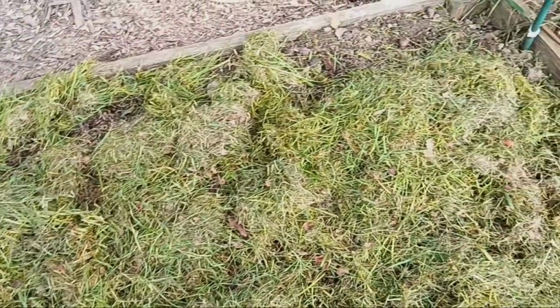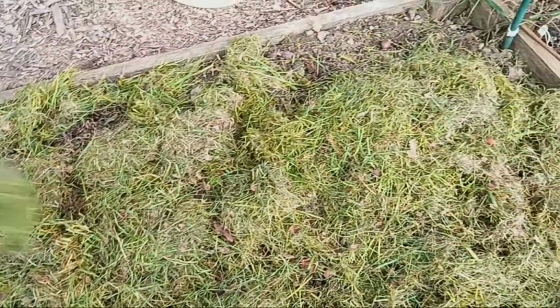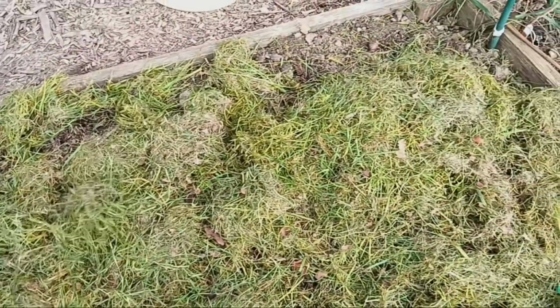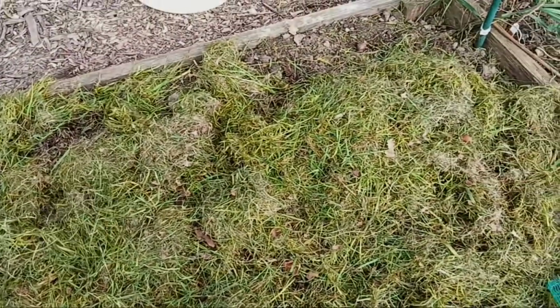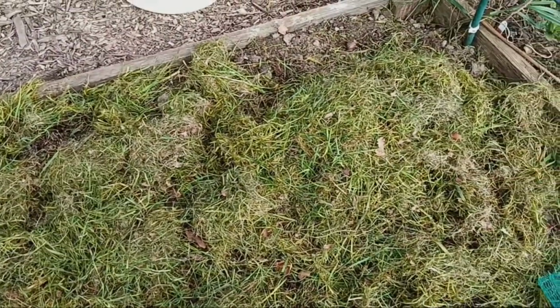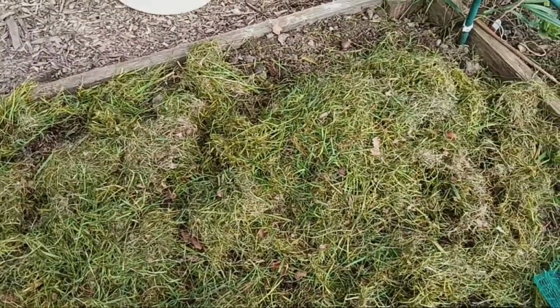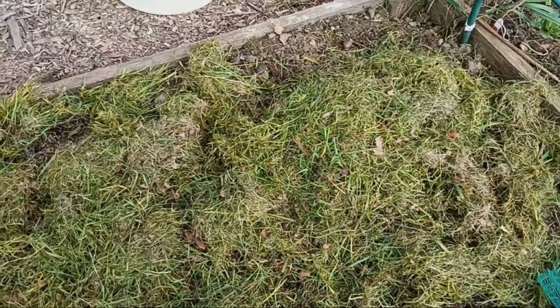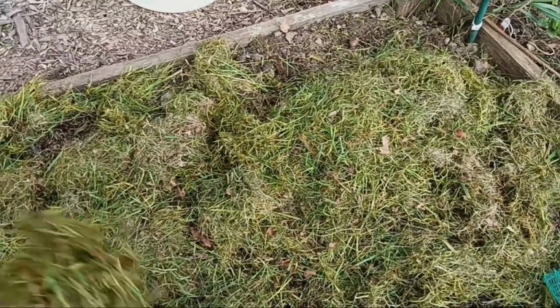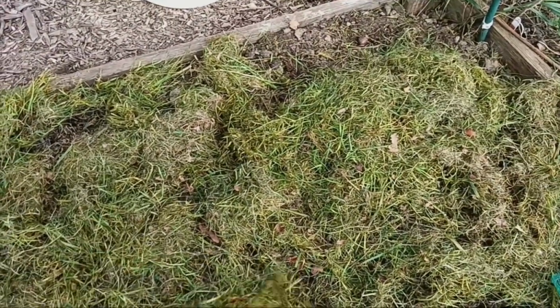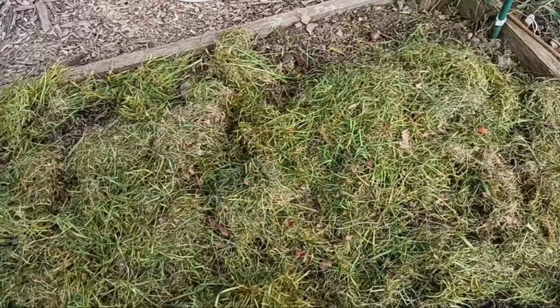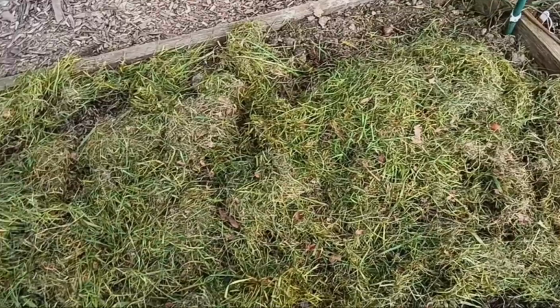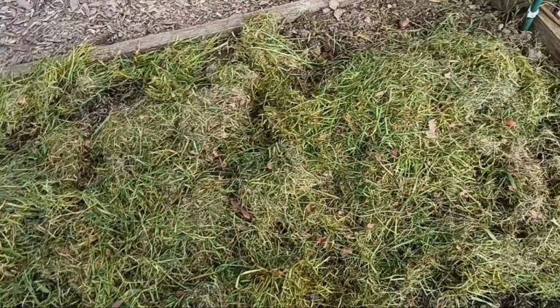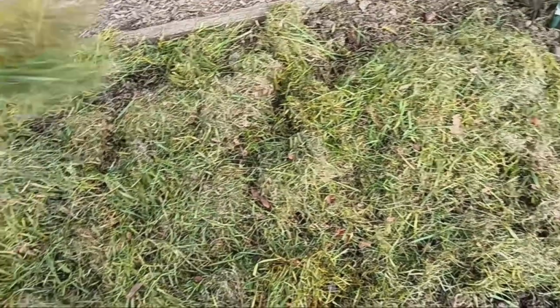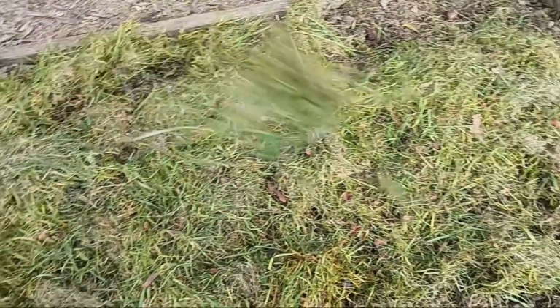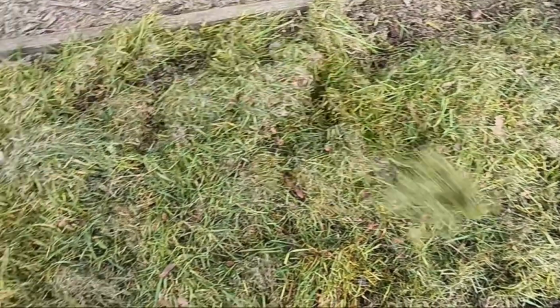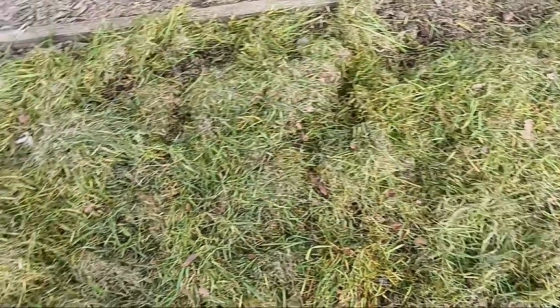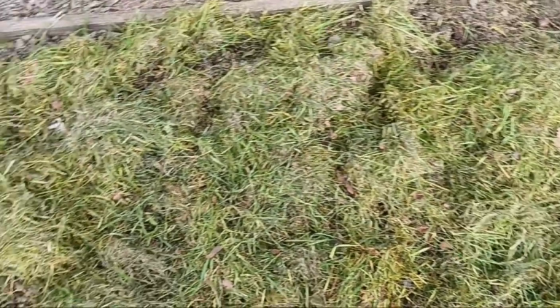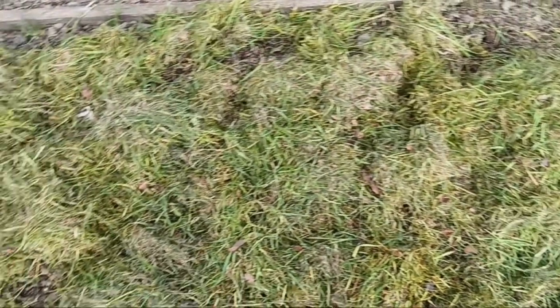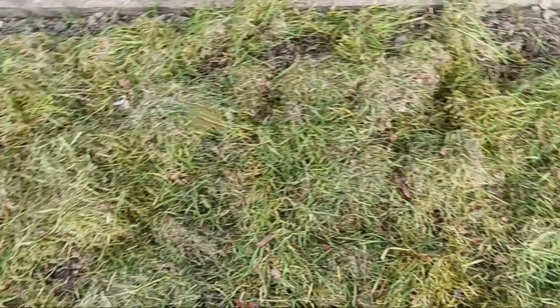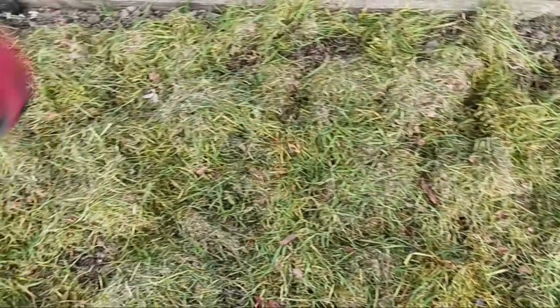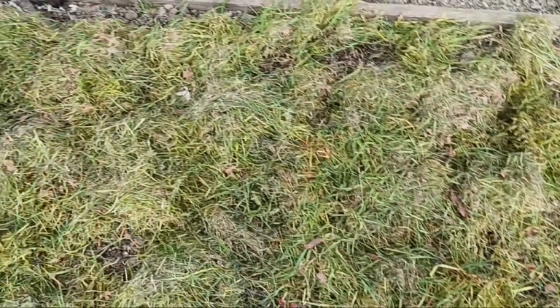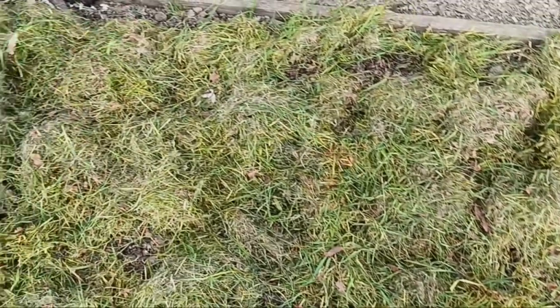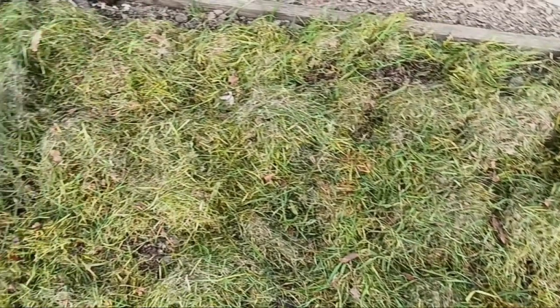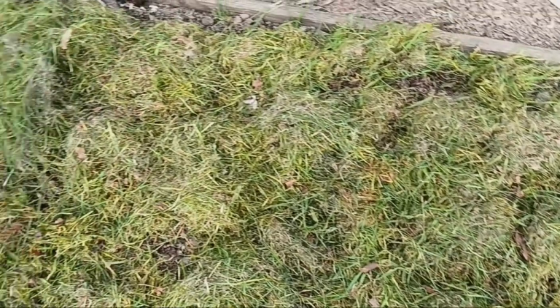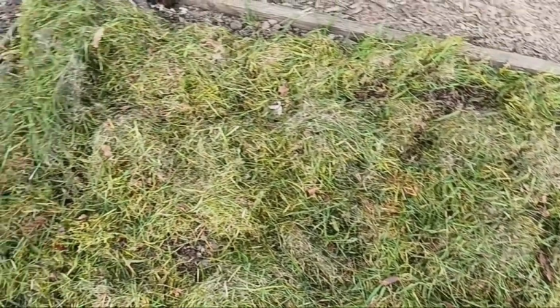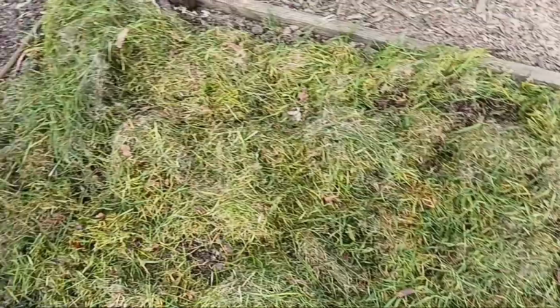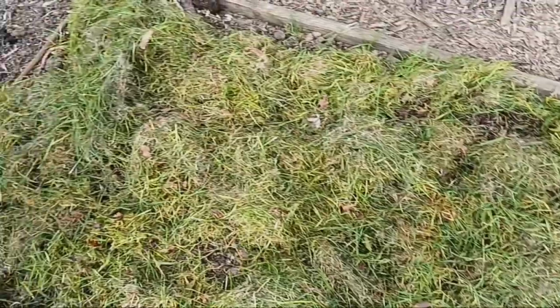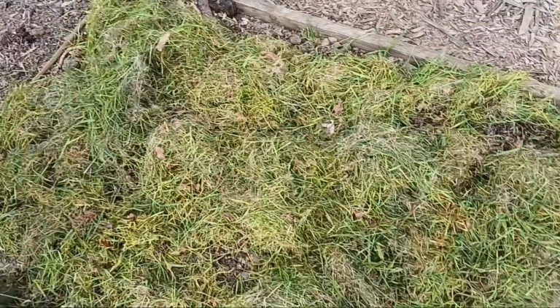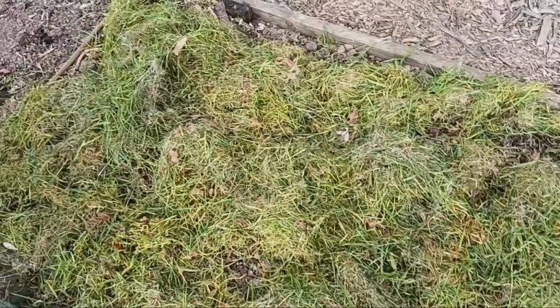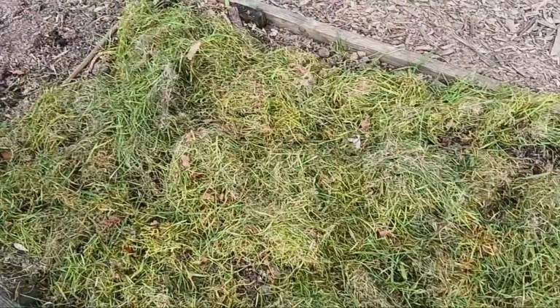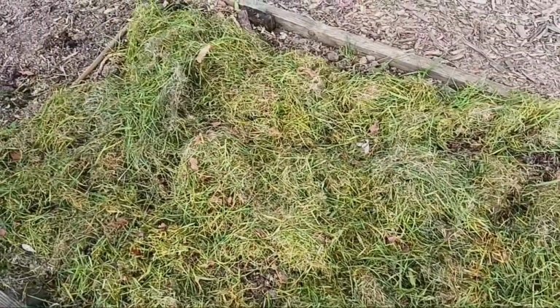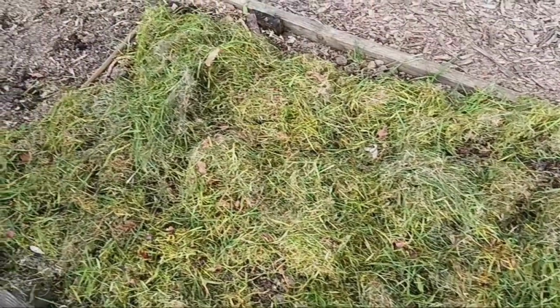Step 2 — Collect grass clippings: Gather fresh grass clippings from your lawn after mowing. Make sure the clippings are free from herbicides or pesticides that could harm your plants.